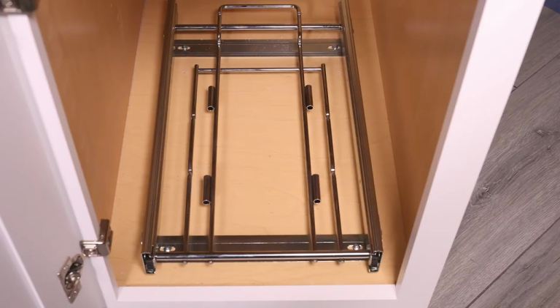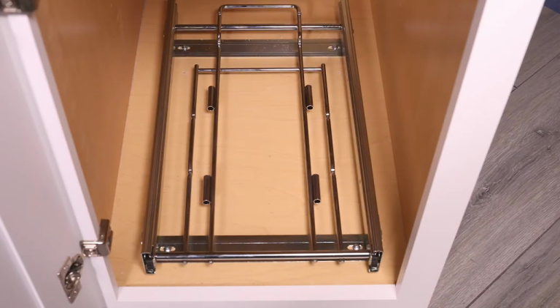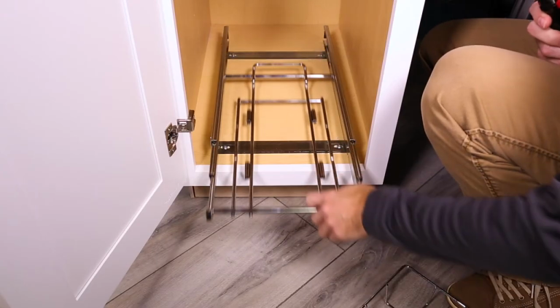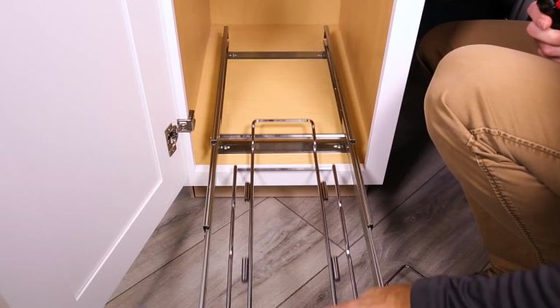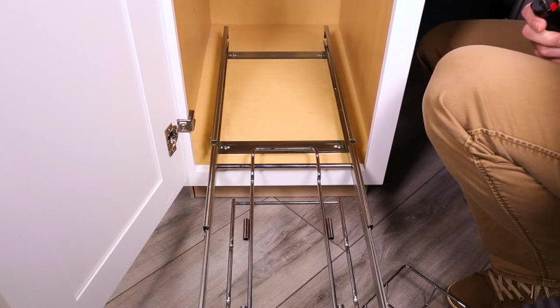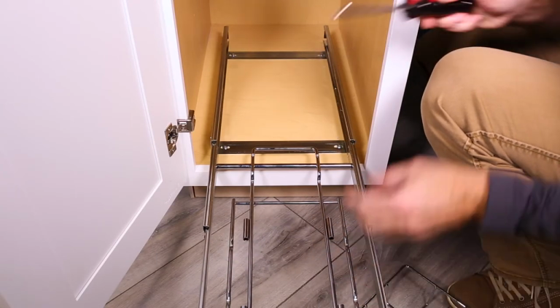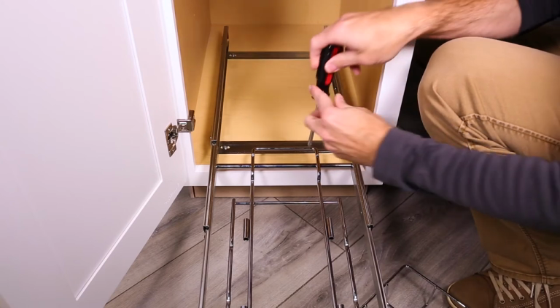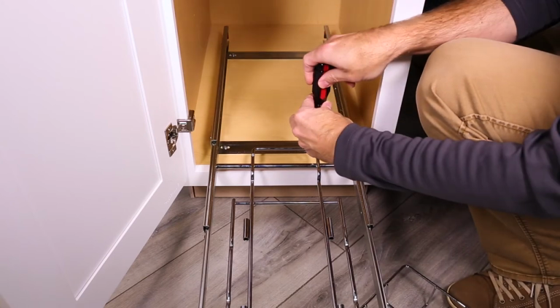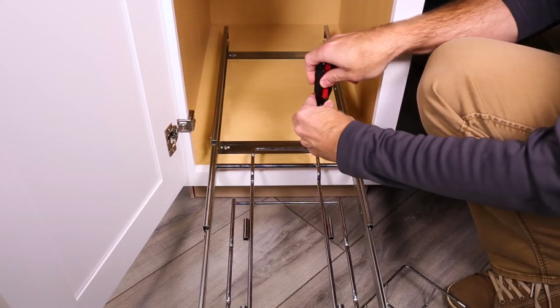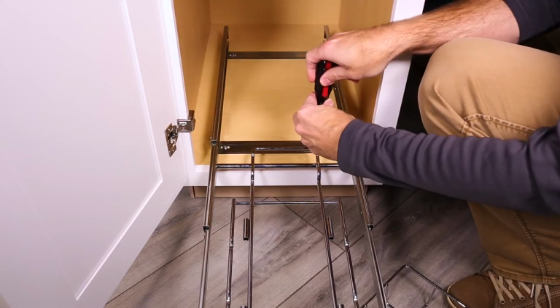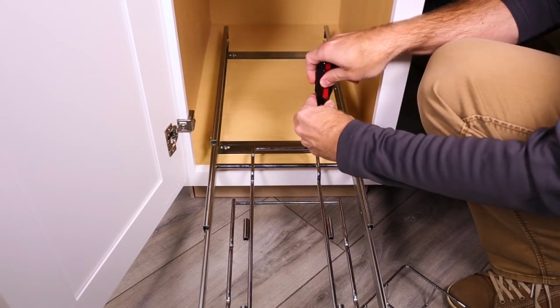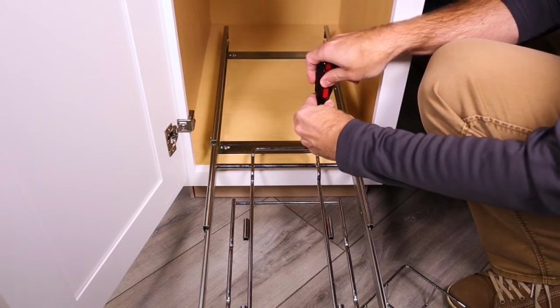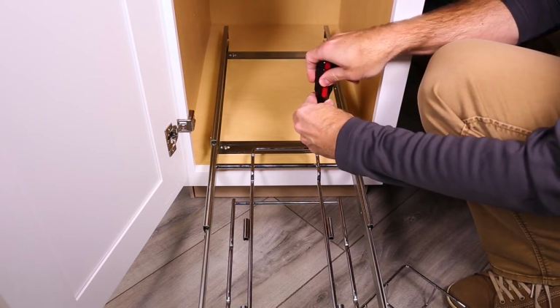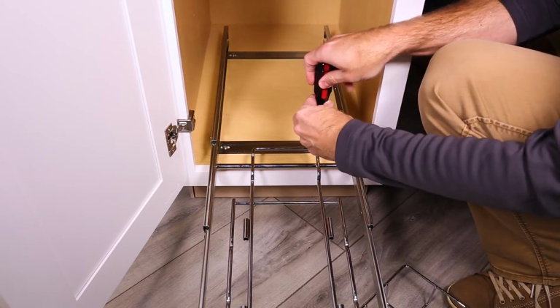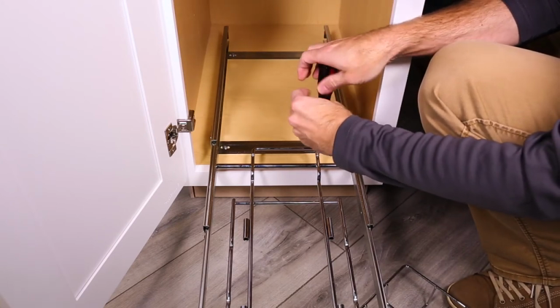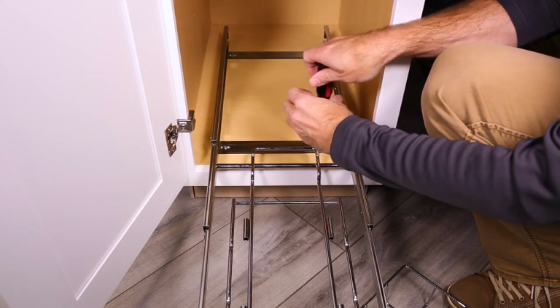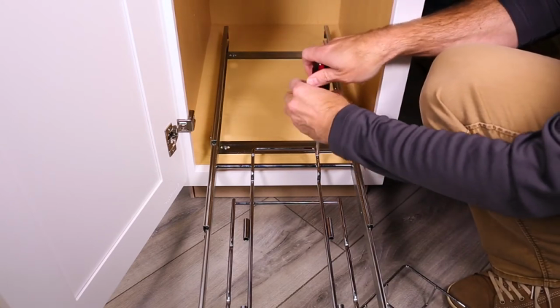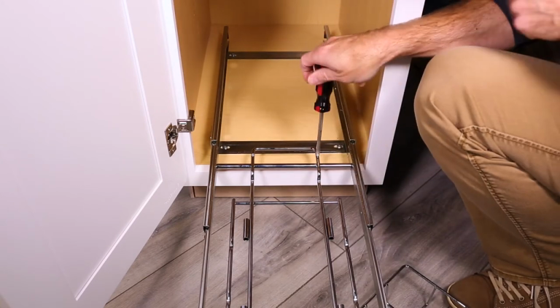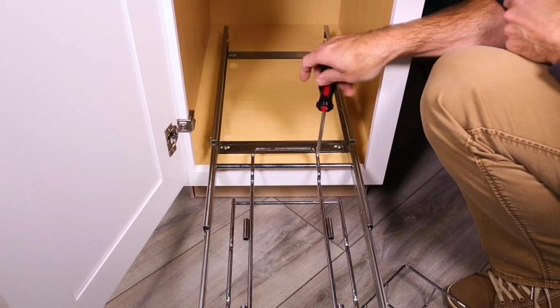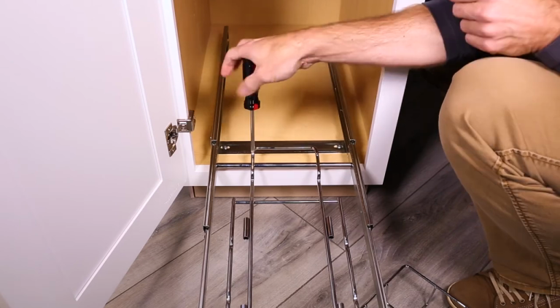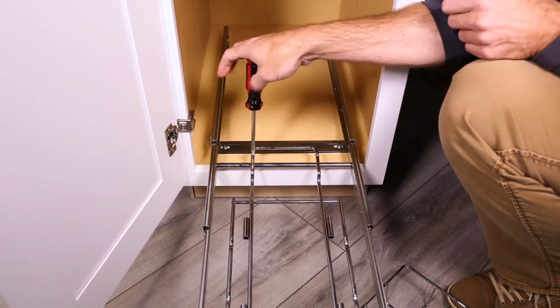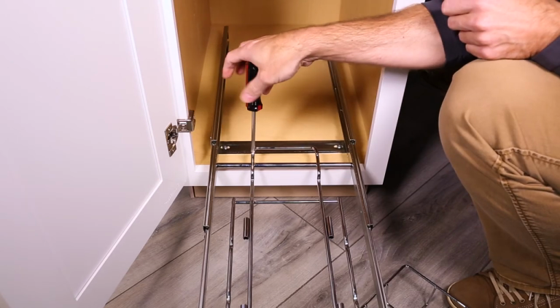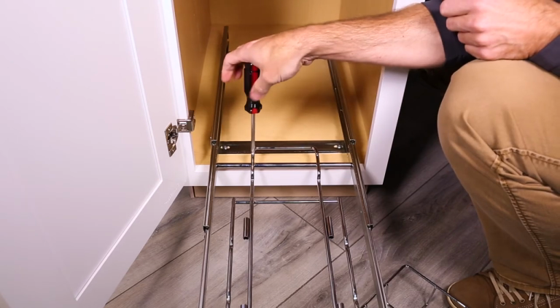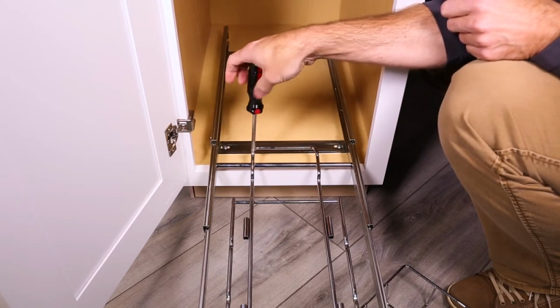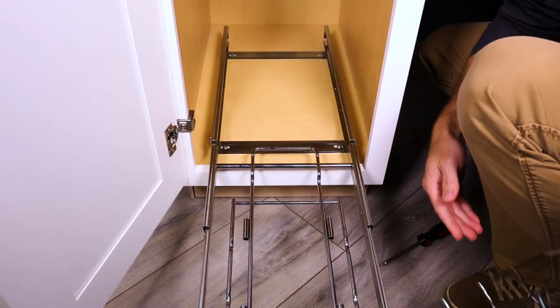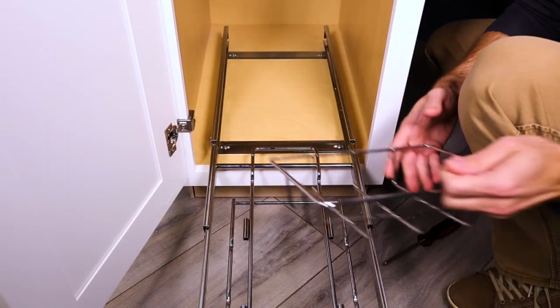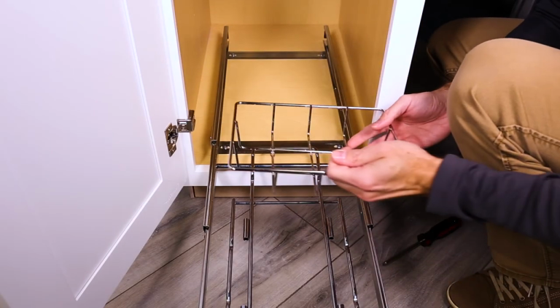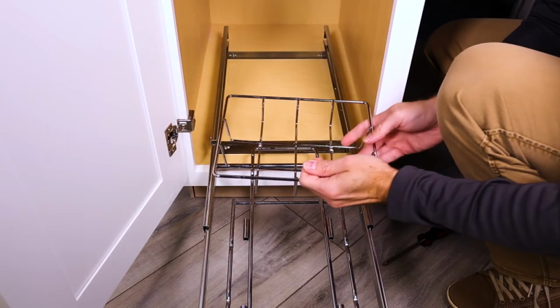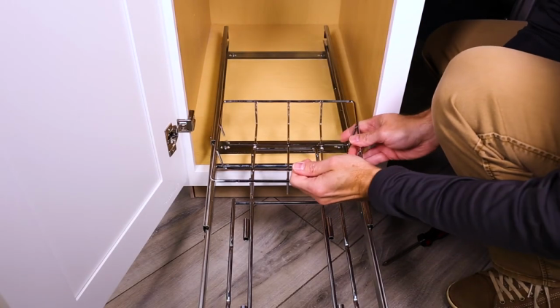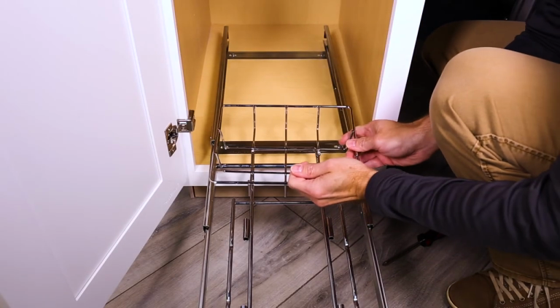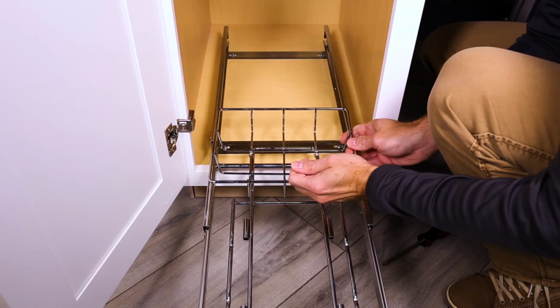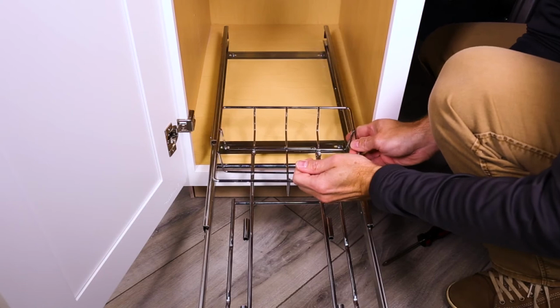Next, slide the frame out of the cabinet and remove the two pre-installed screws on the rear of the frame. Install the rear basket using the same screws.